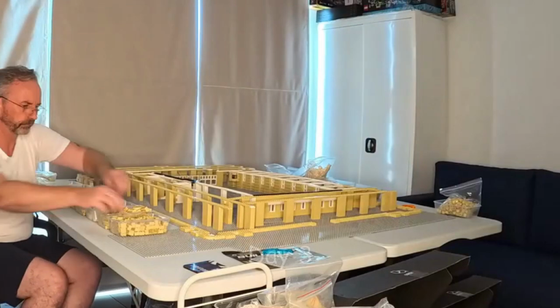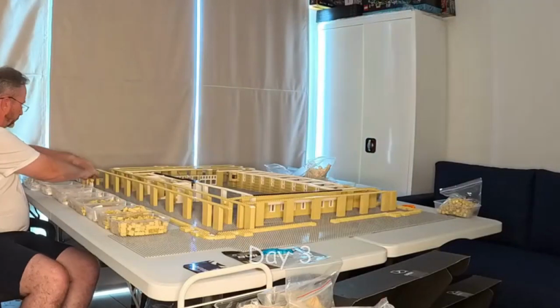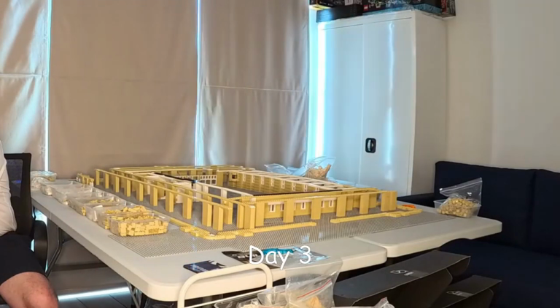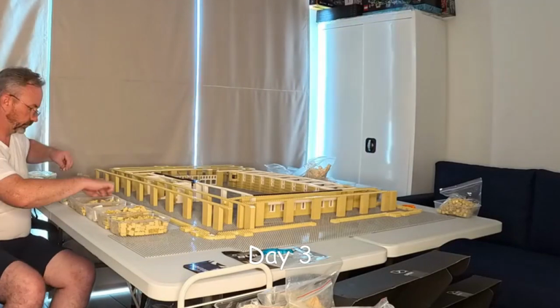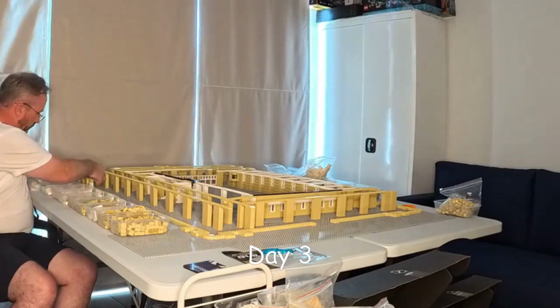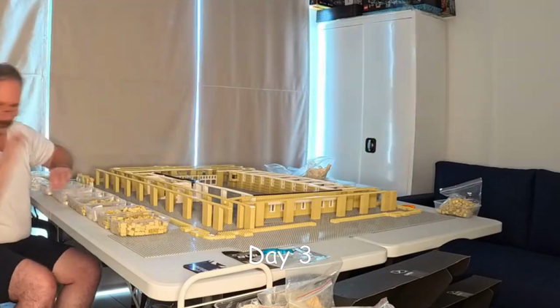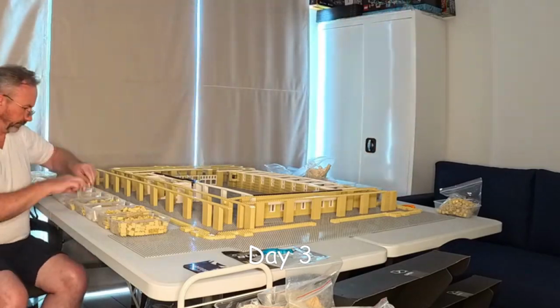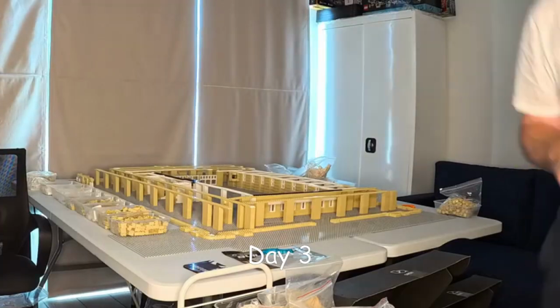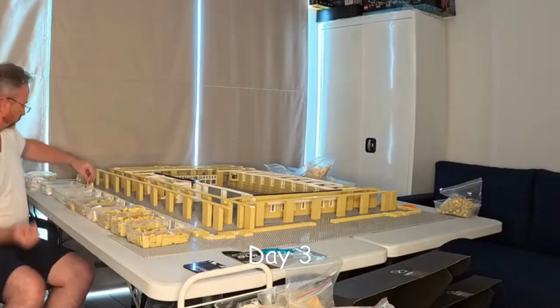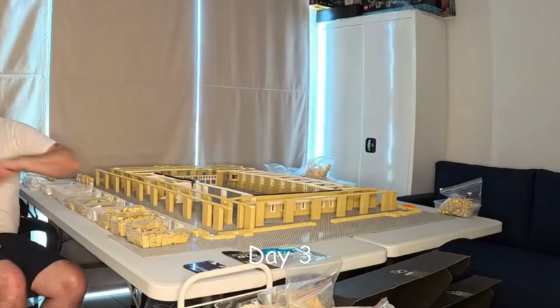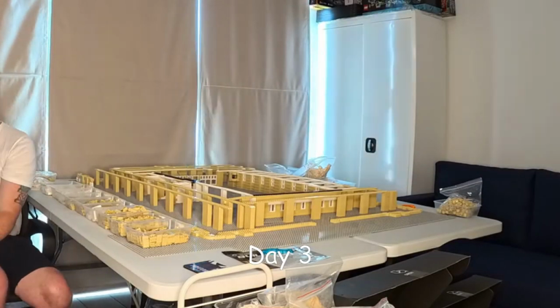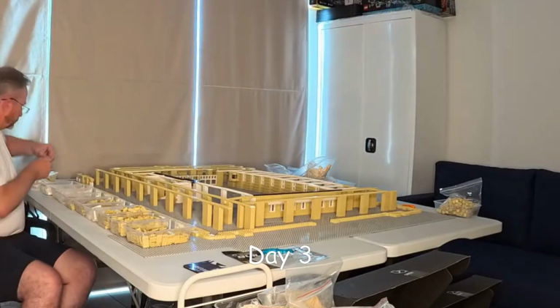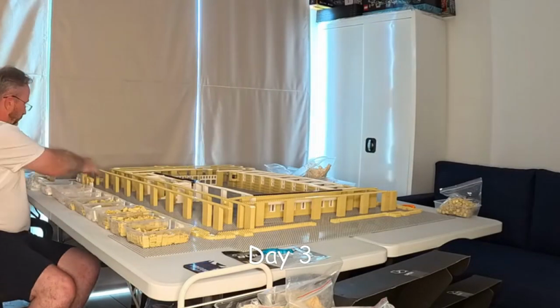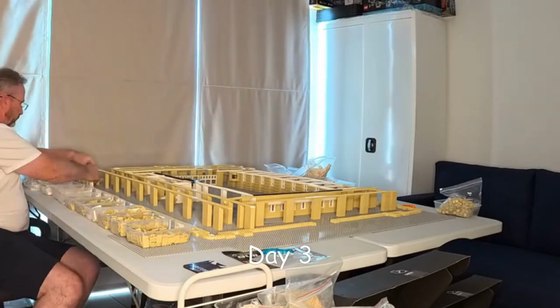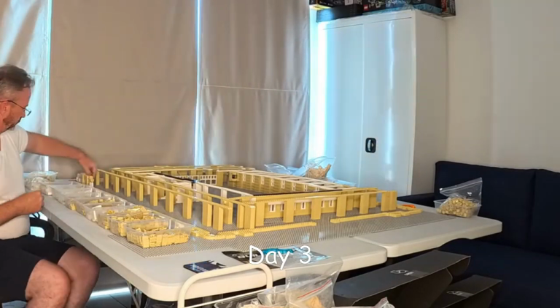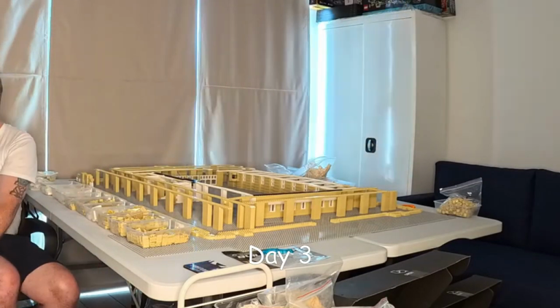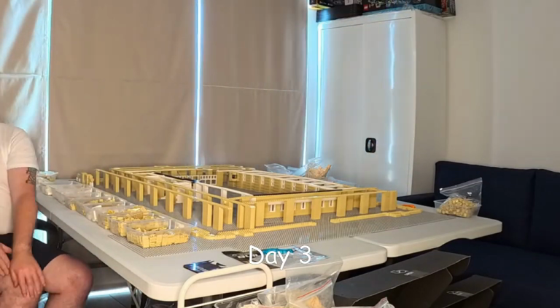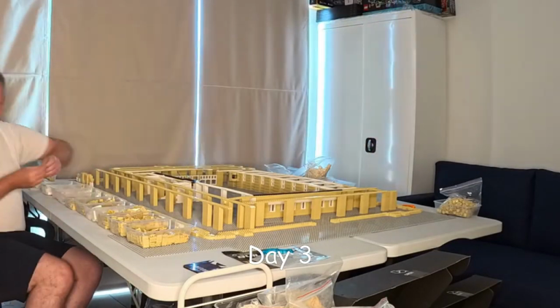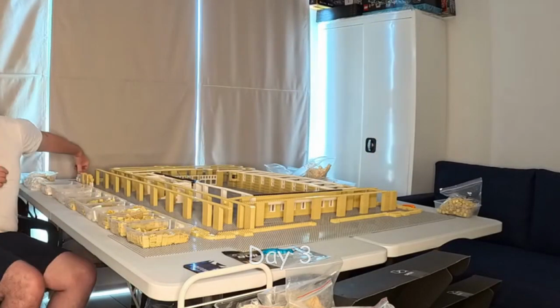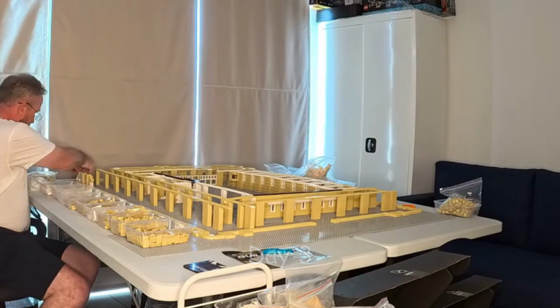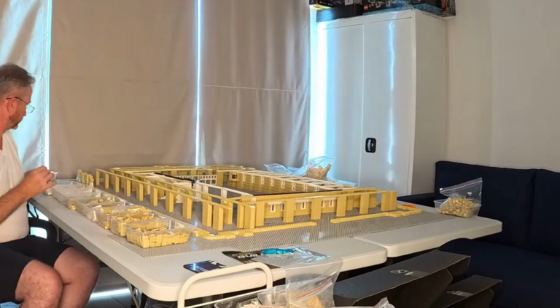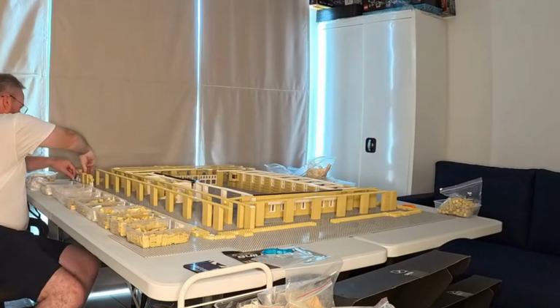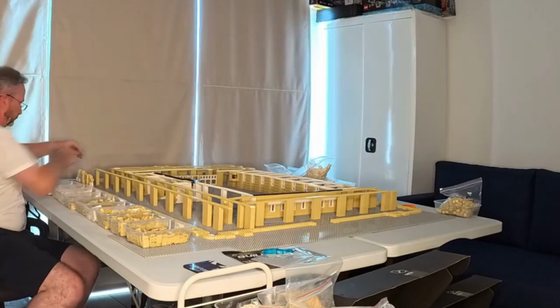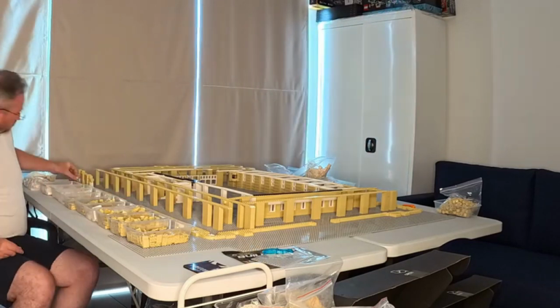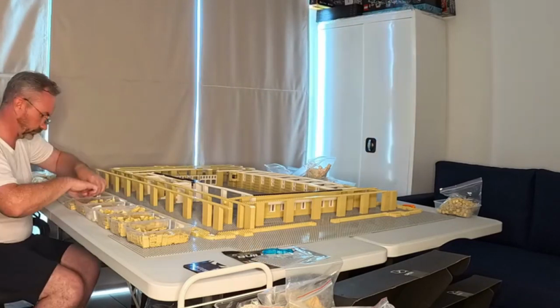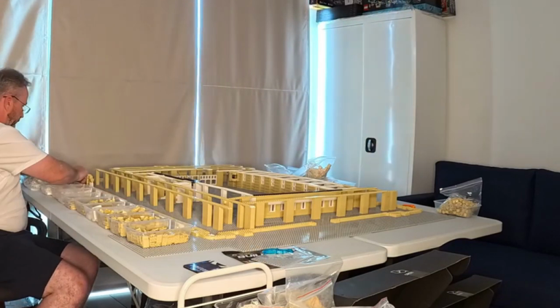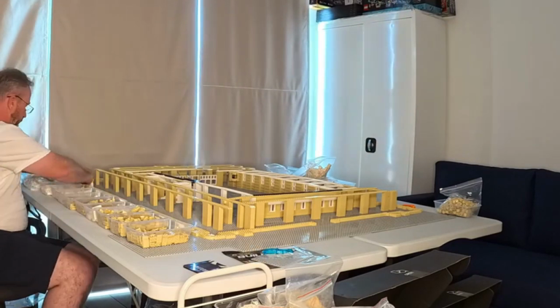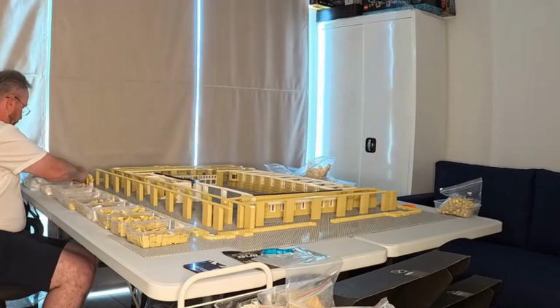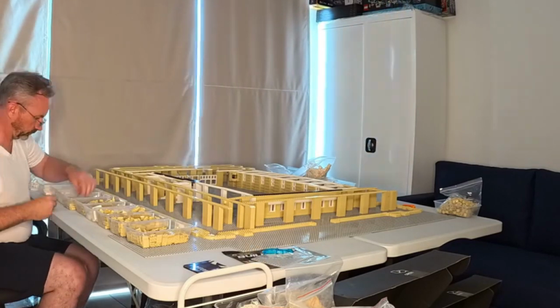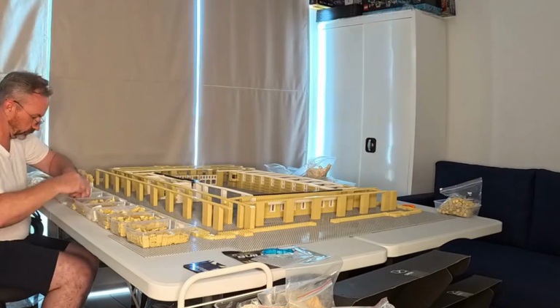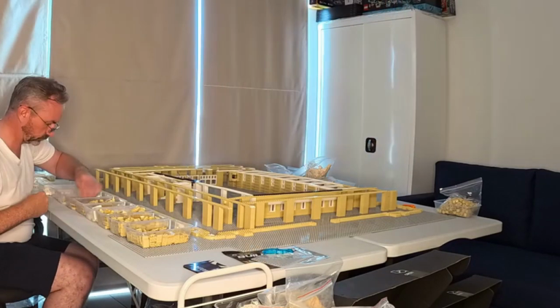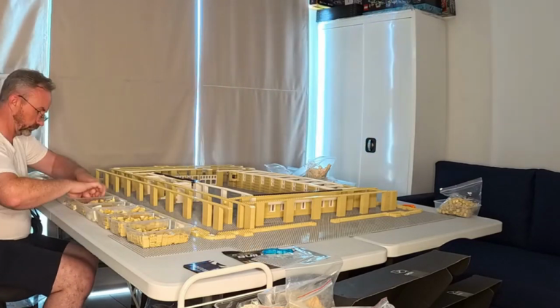Welcome to day three of our model building journey with a mock of Birmingham City Council House and Museum Art Gallery, designed by Courate Design Studio and with kit production by LesDIY.